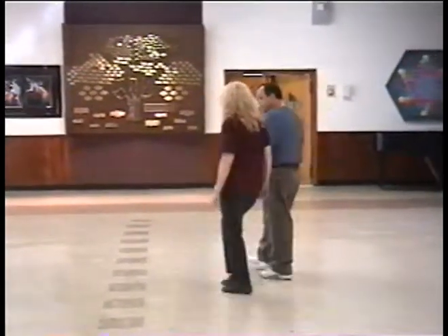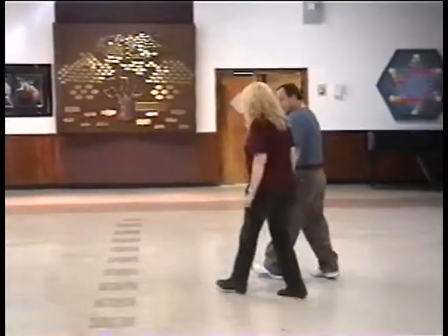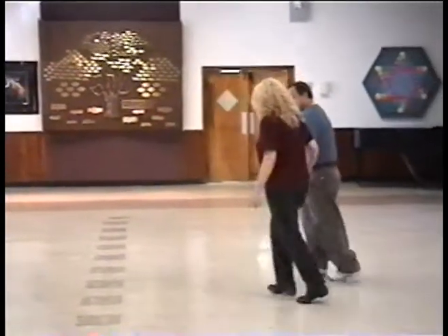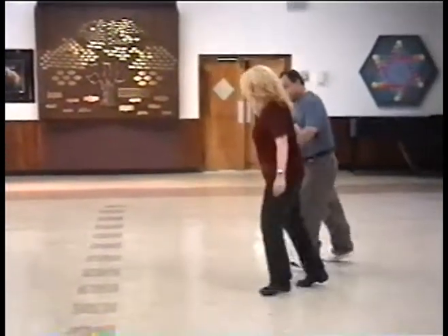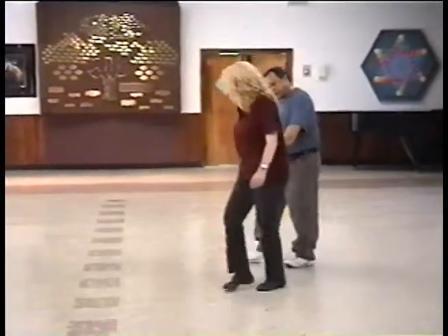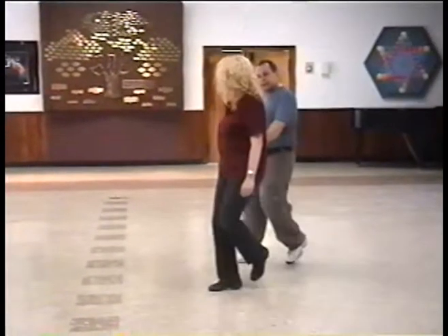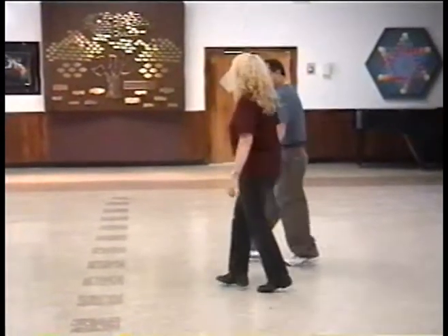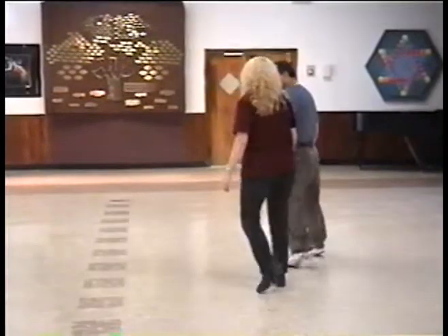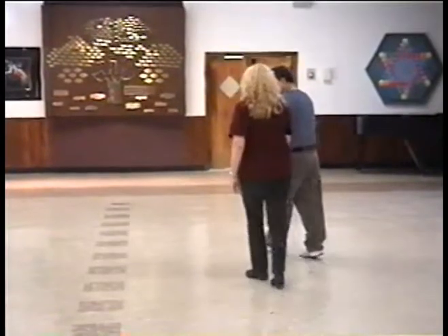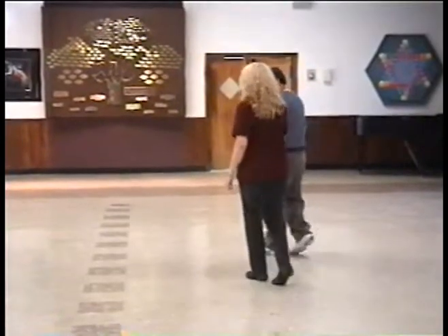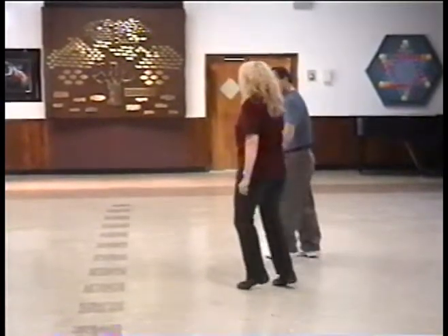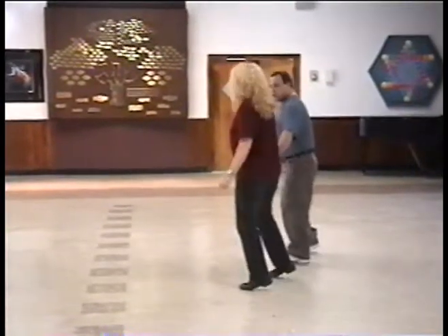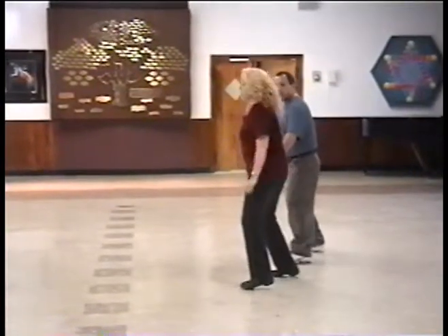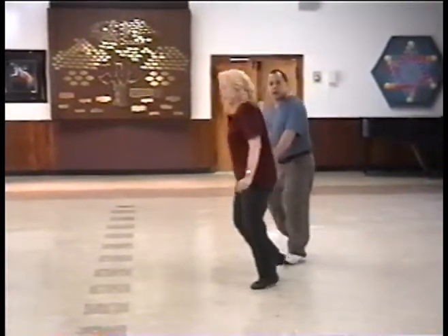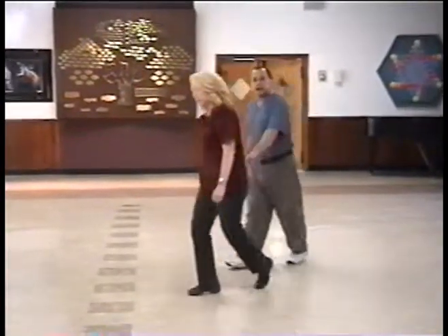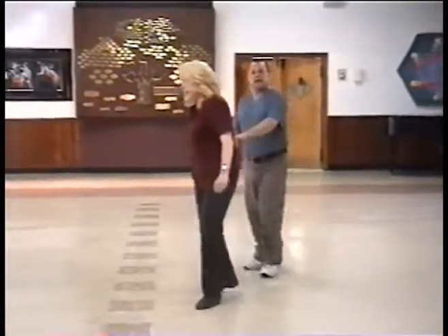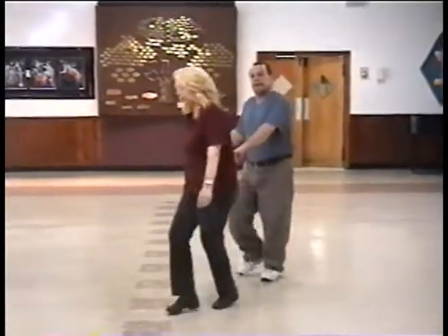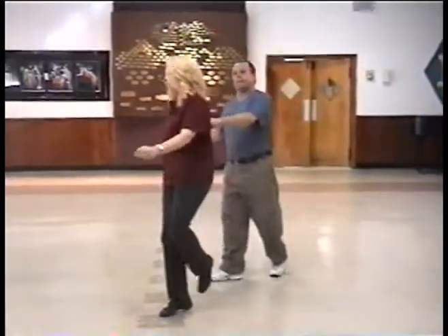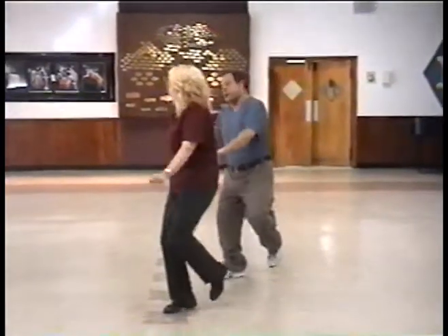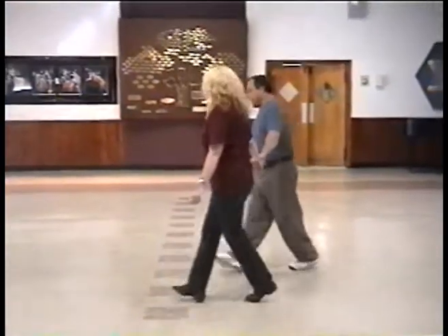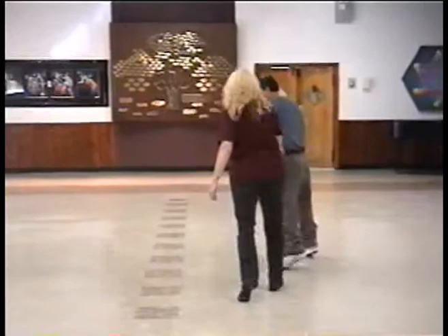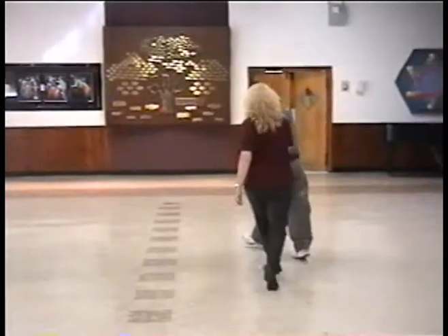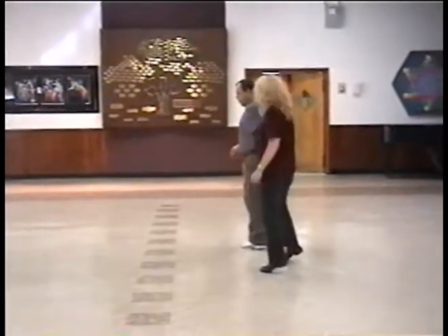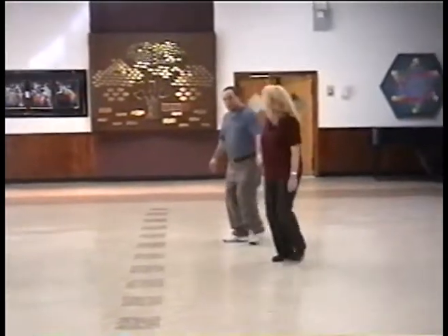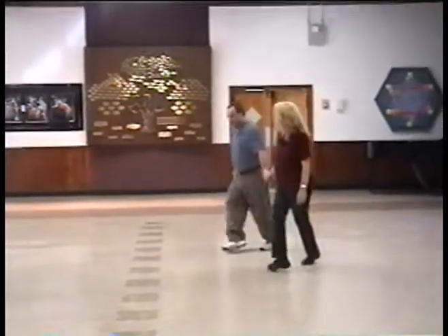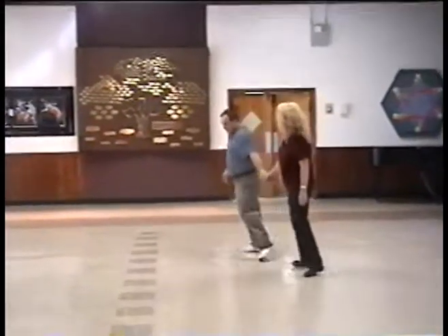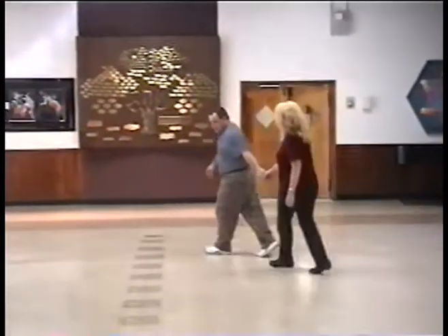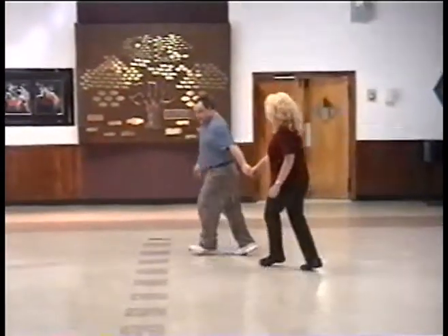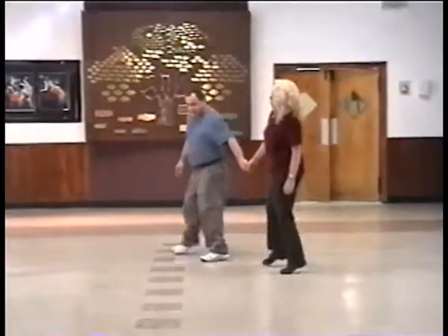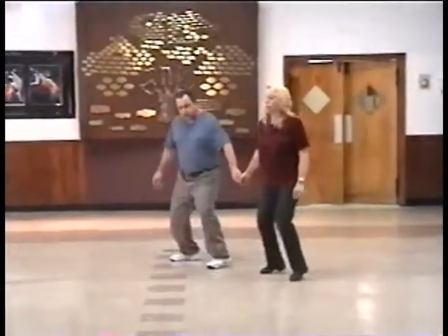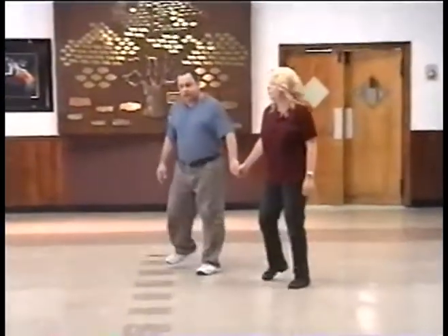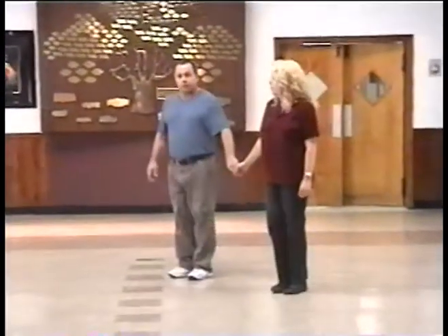Left. Left, right, left. Cross, right. Cross, right. Left. Sway, sway. Right, left, up. Back. Forward. Back. Left, cha-cha, sway, sway, boom.